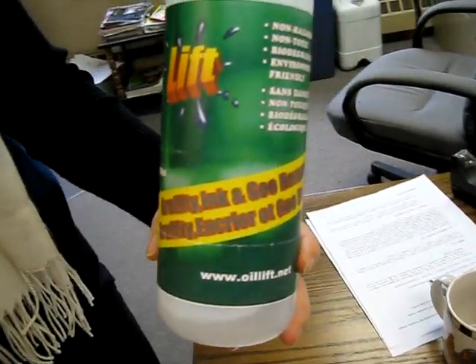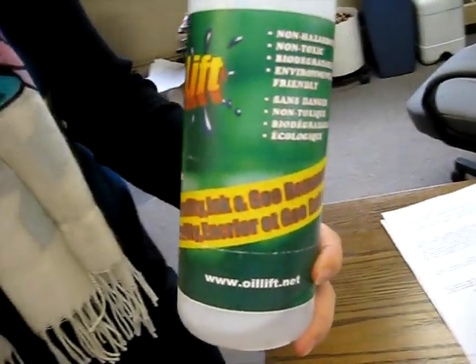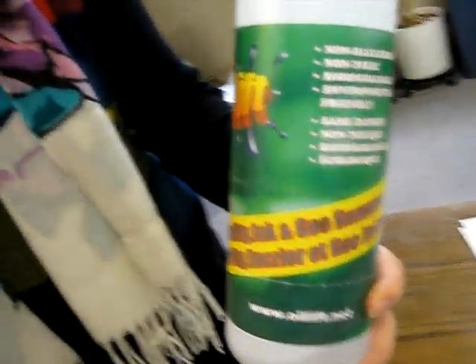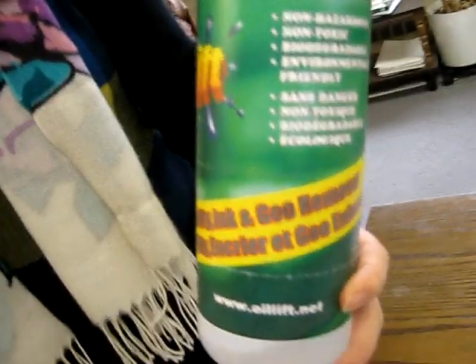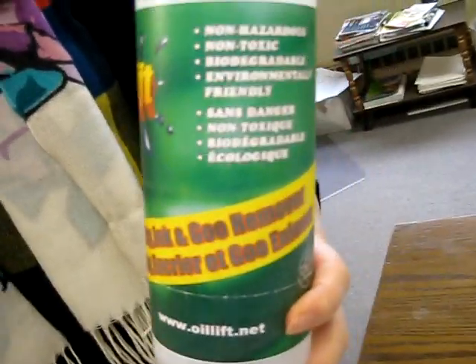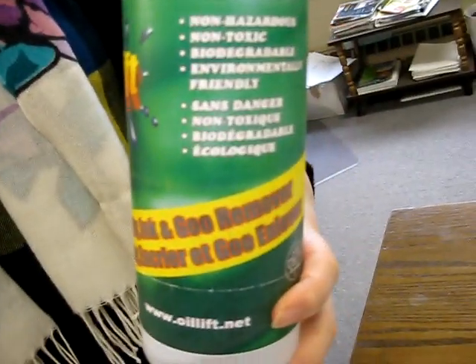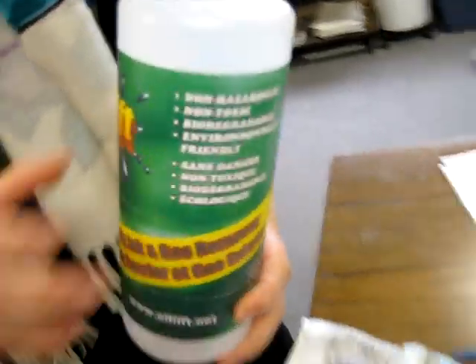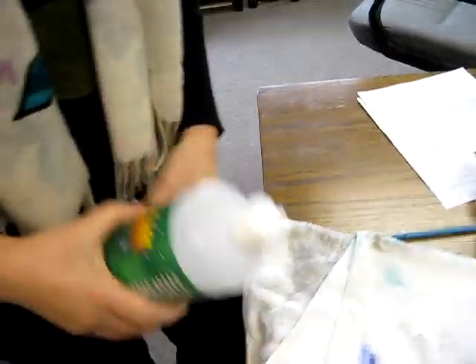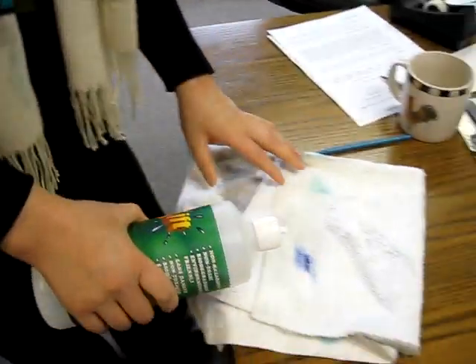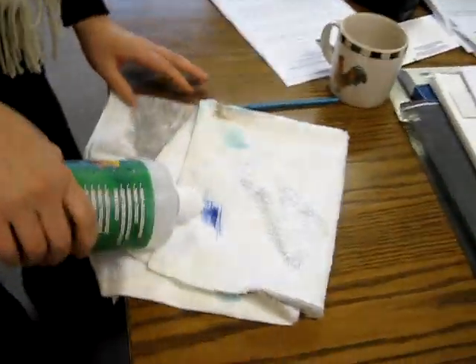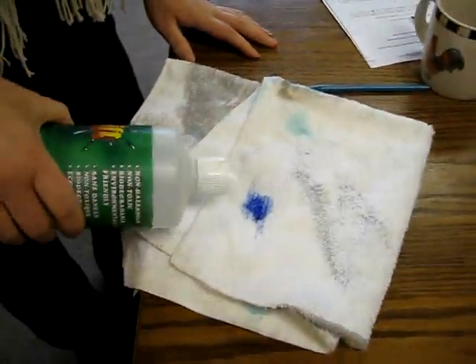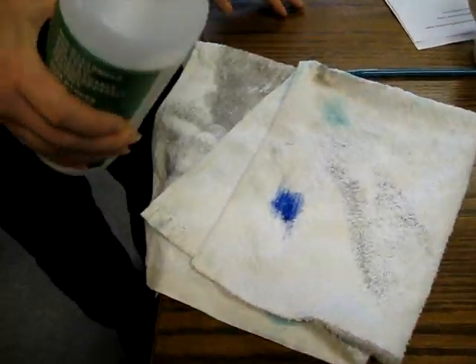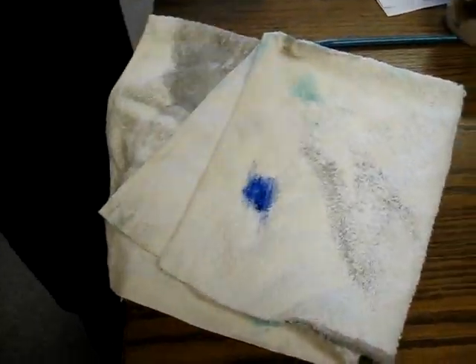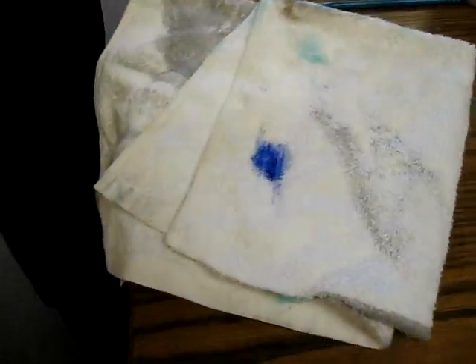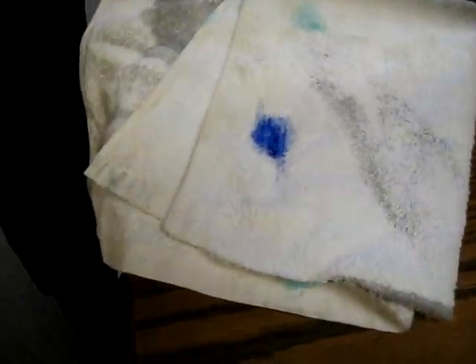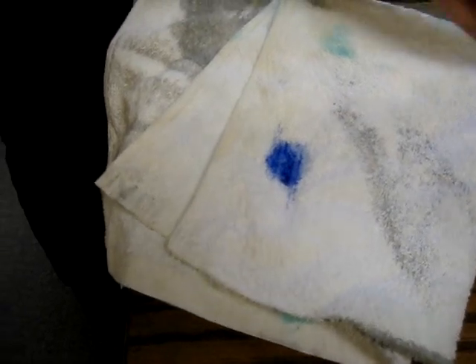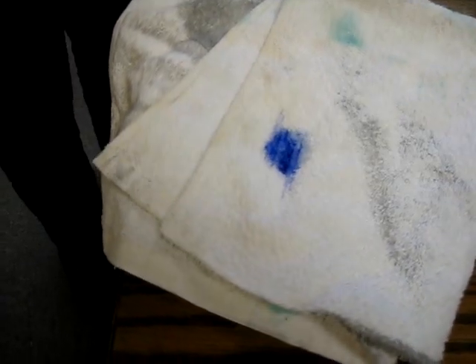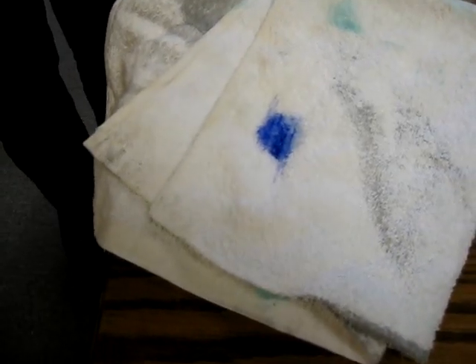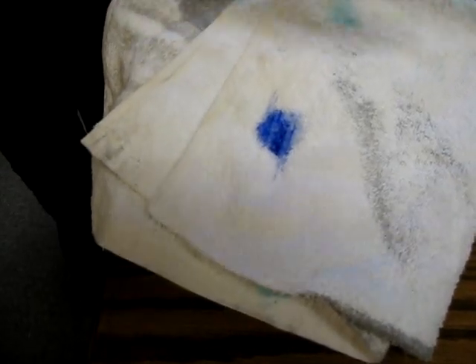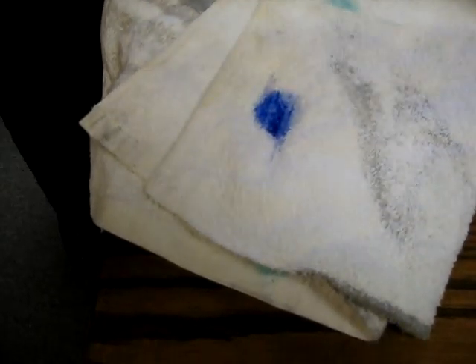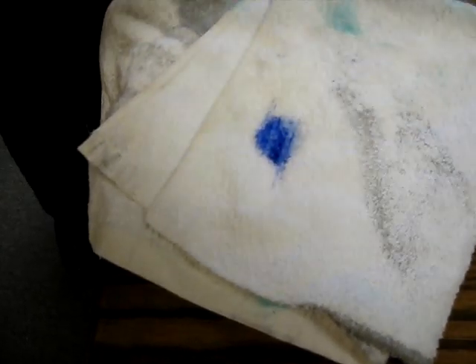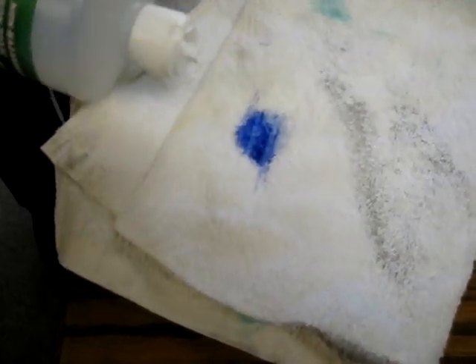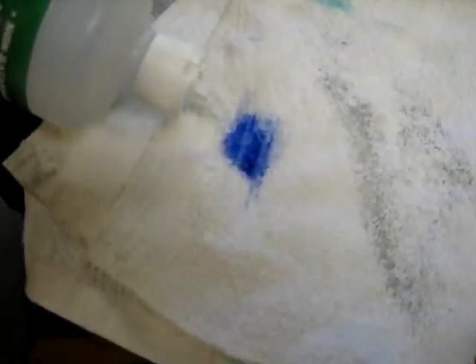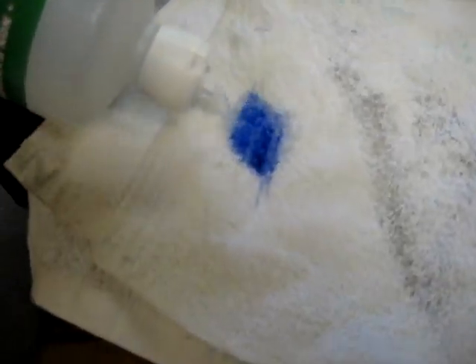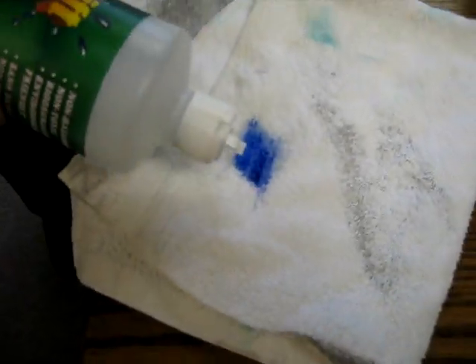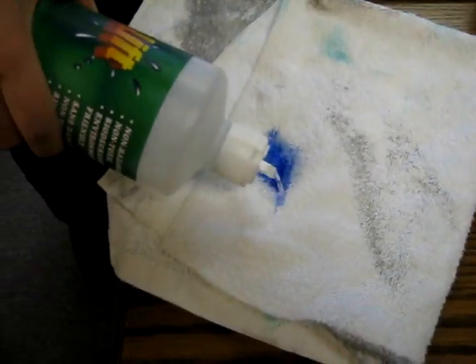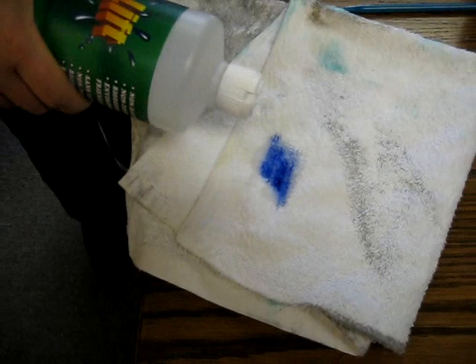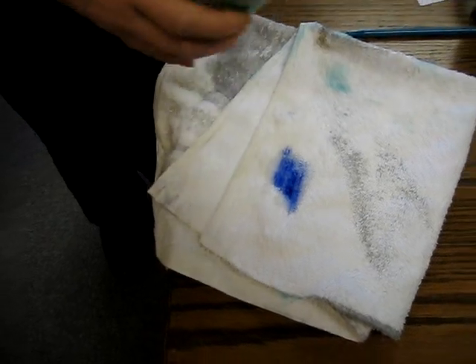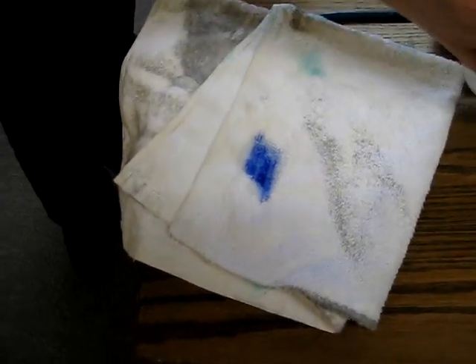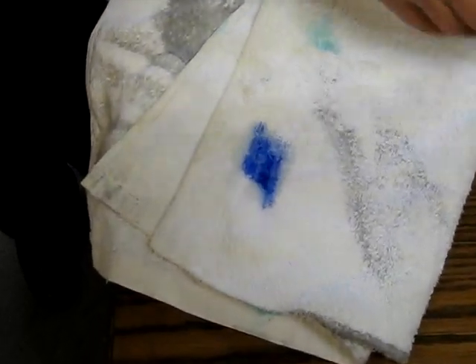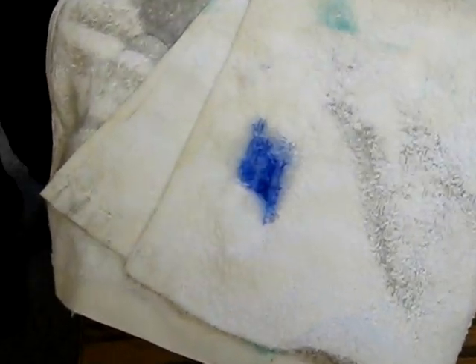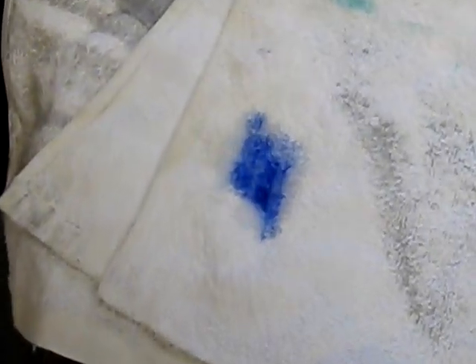Graffiti, ink, and goo remover. Put a little bit more on it. Why don't I use the zoom lens instead? It's better focus.